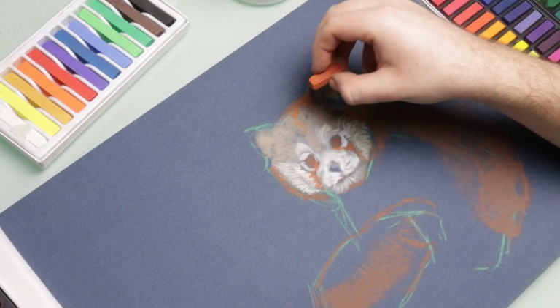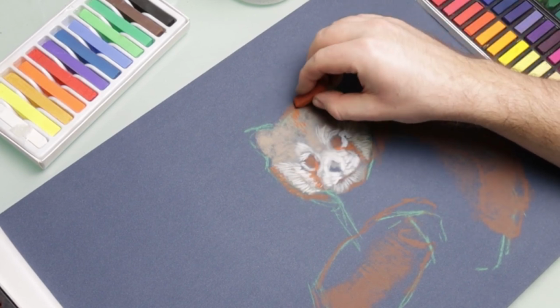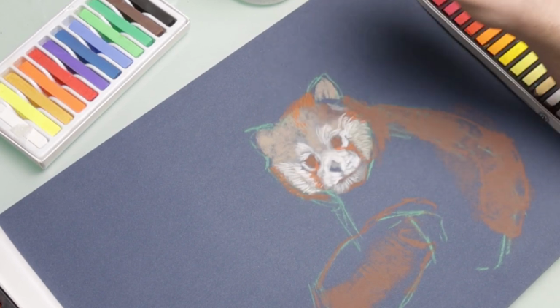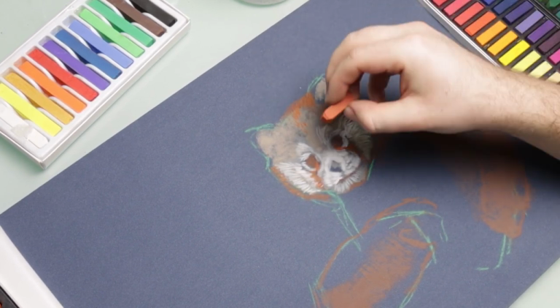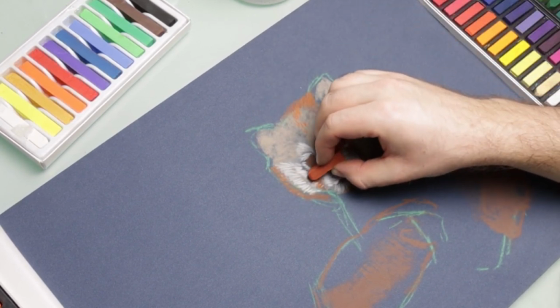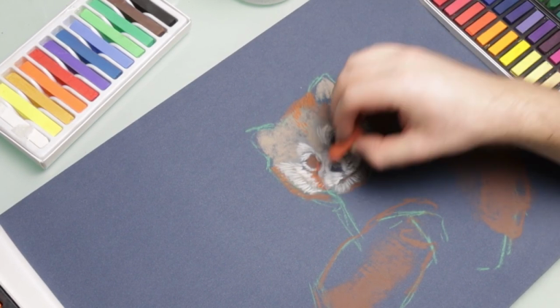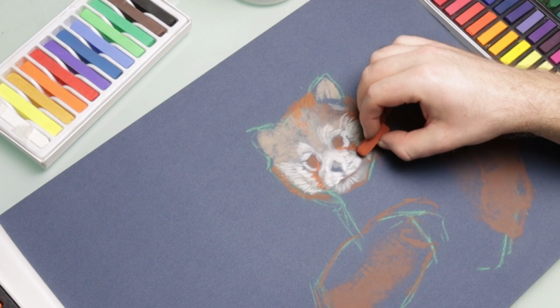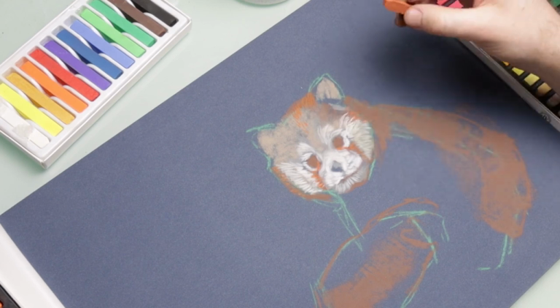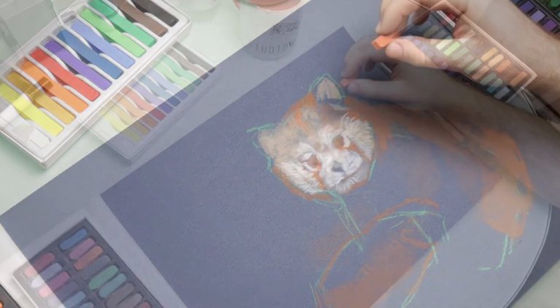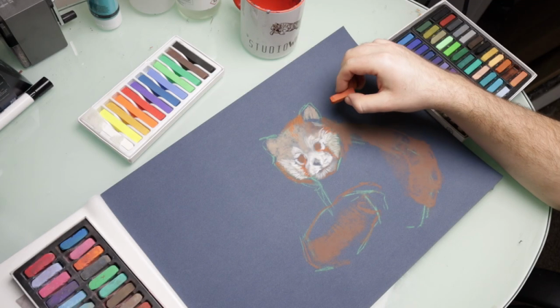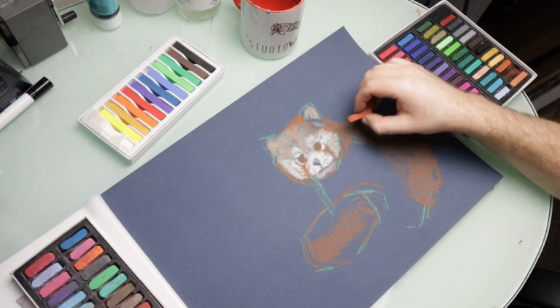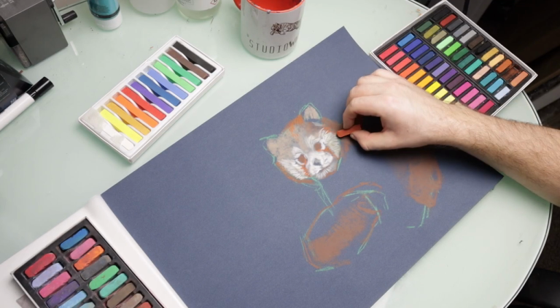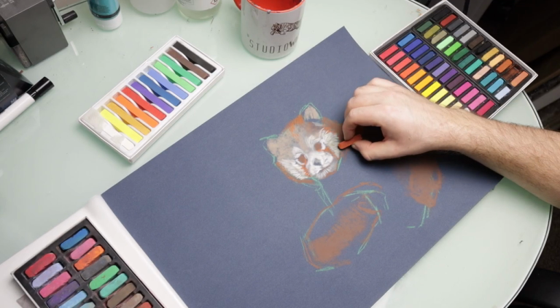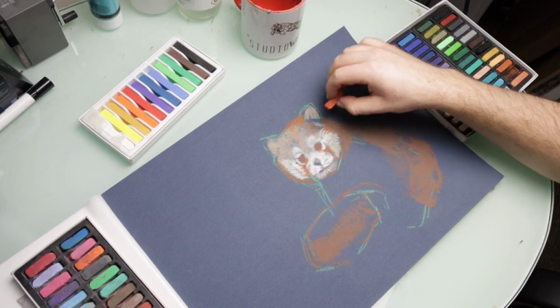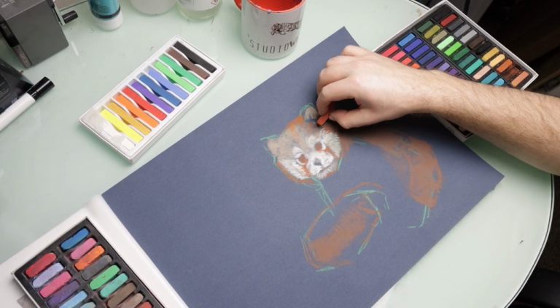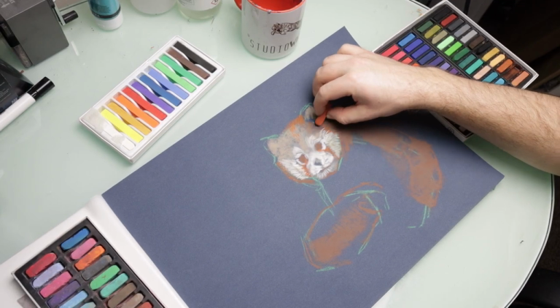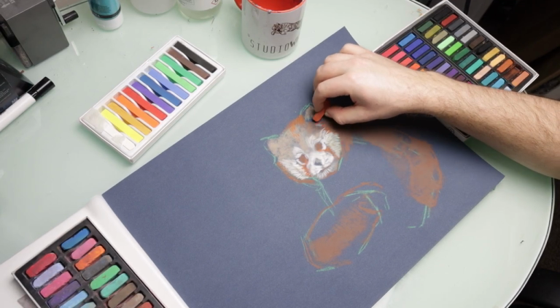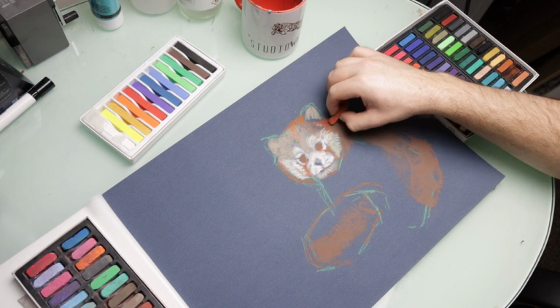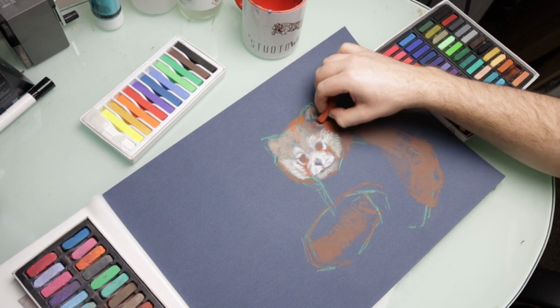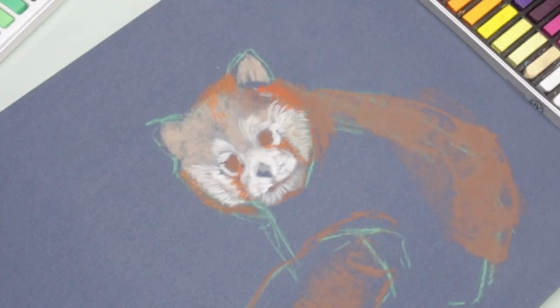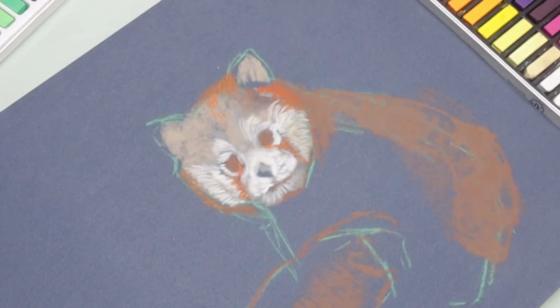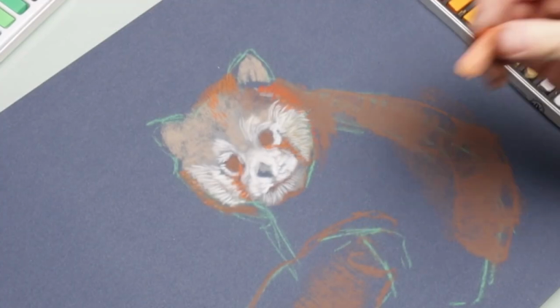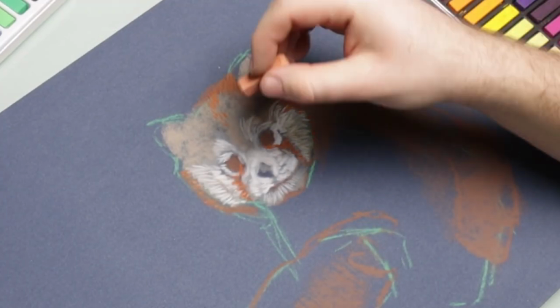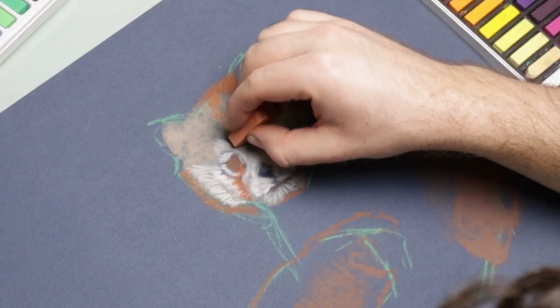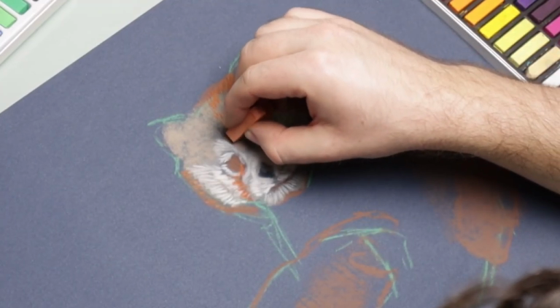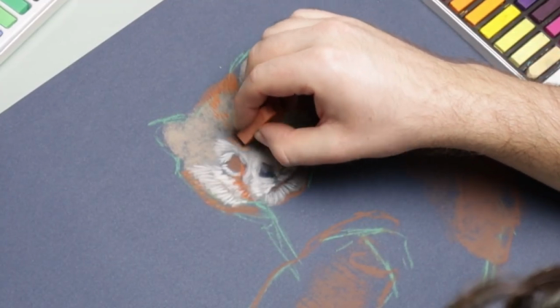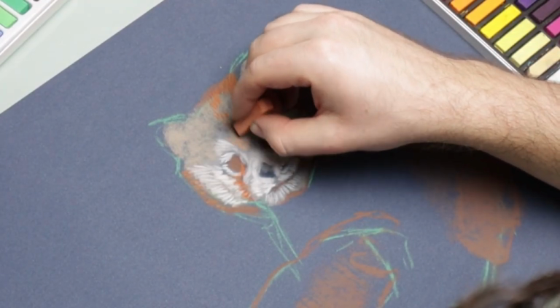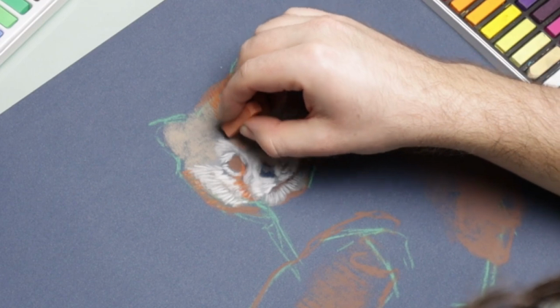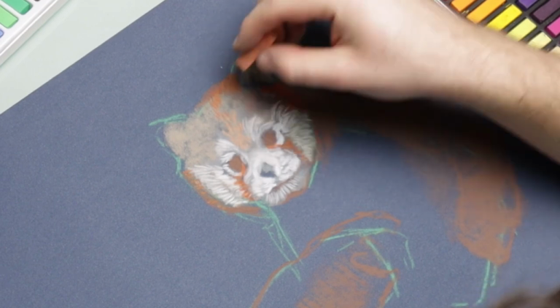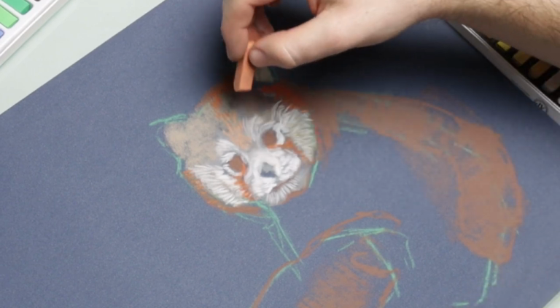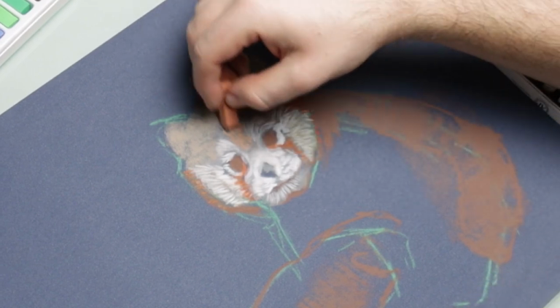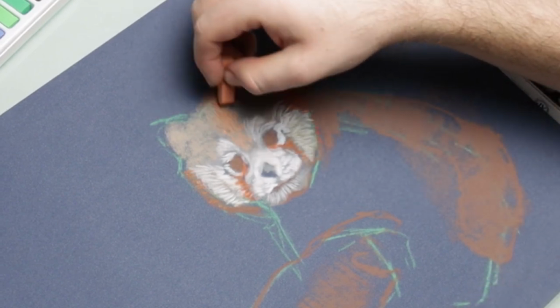In the pastel pieces I've done before — only about five or six — I've used mostly pastel pencils and worked on a little section at a time, rather than building up these colors and then working over the top of them, so this is a new technique for me.